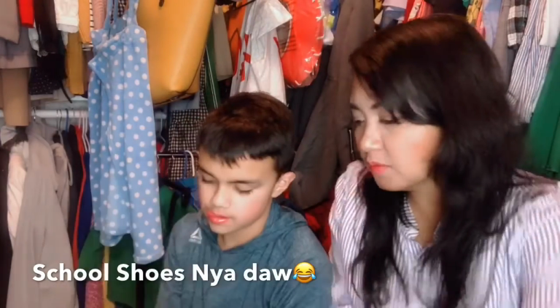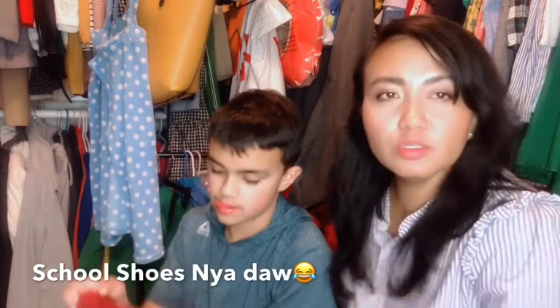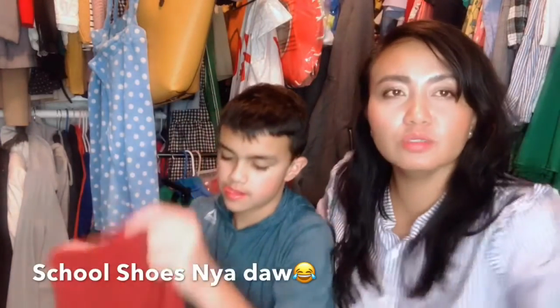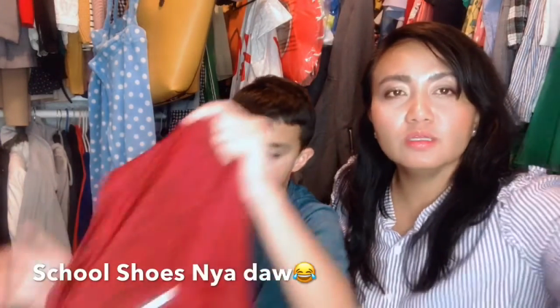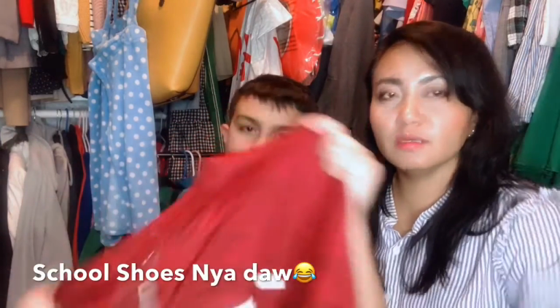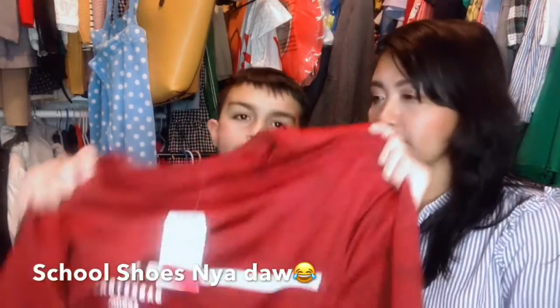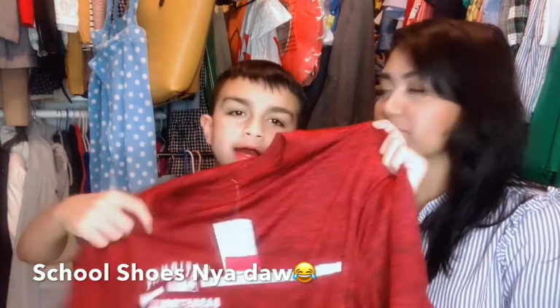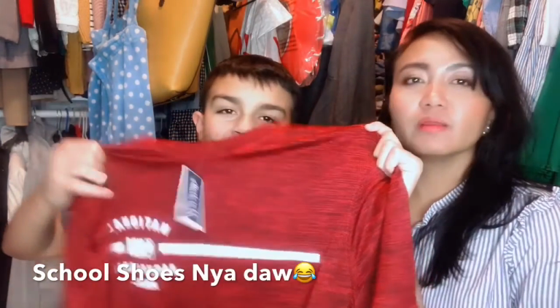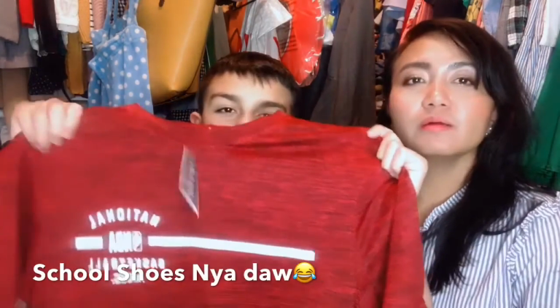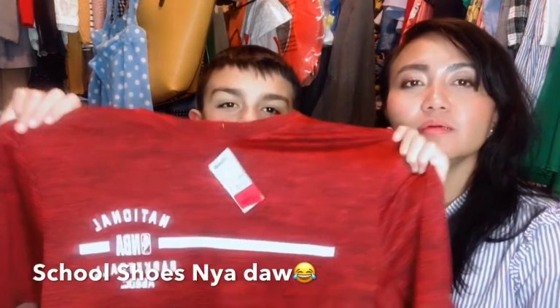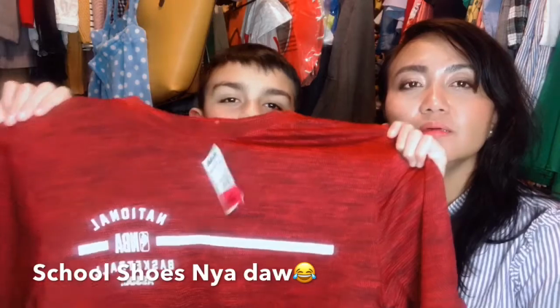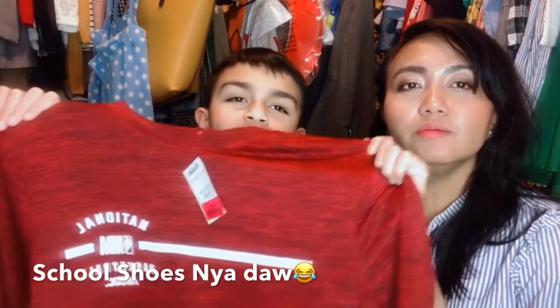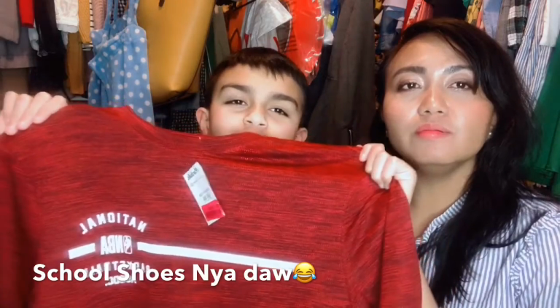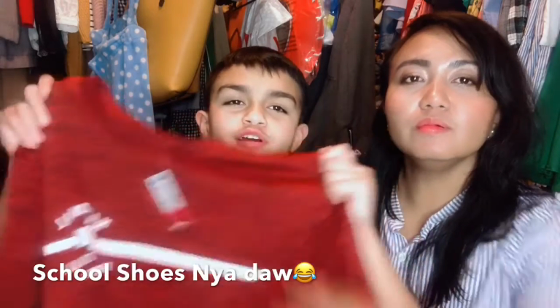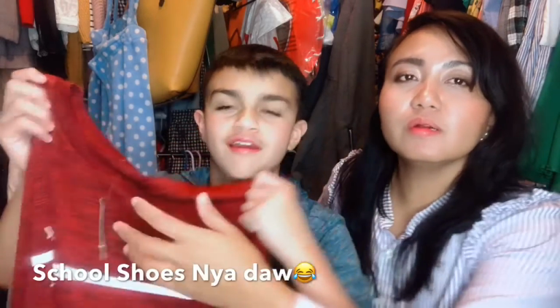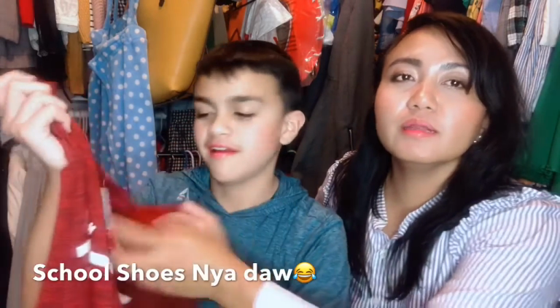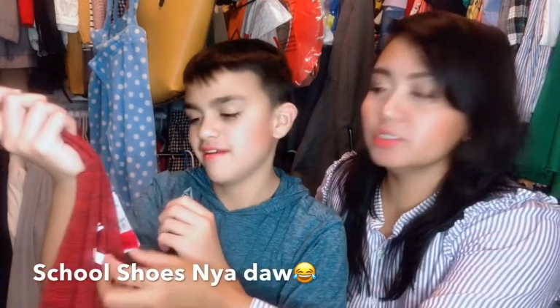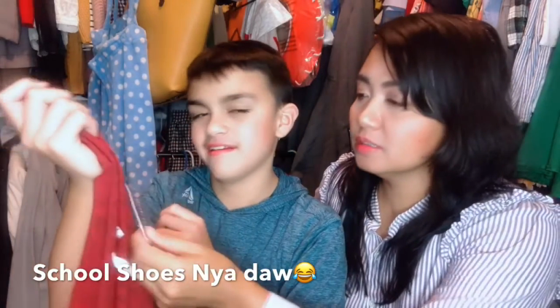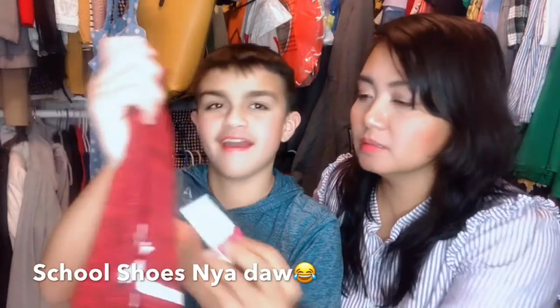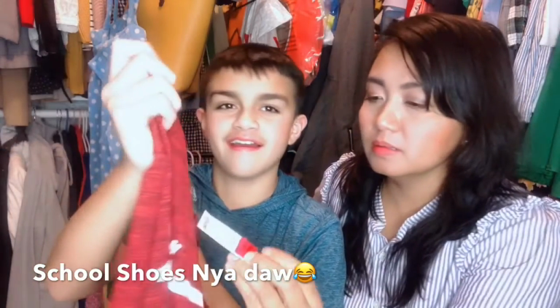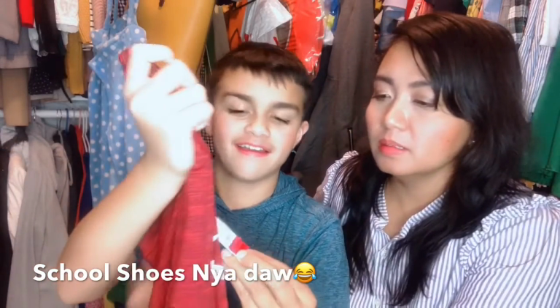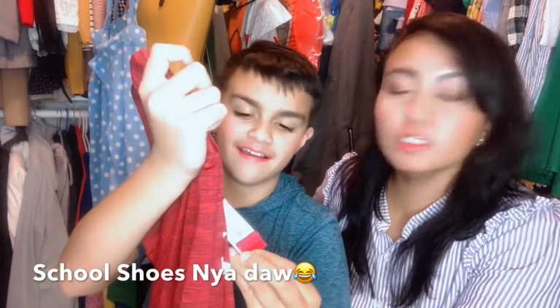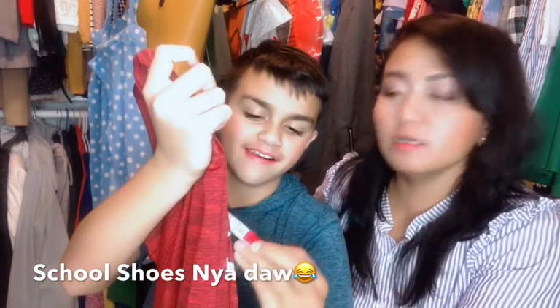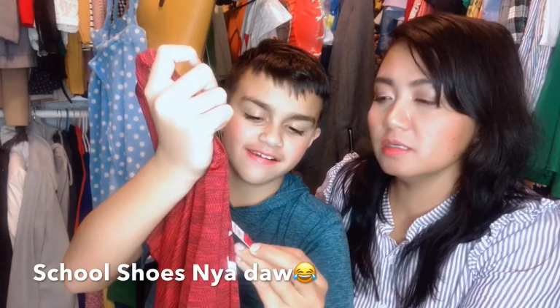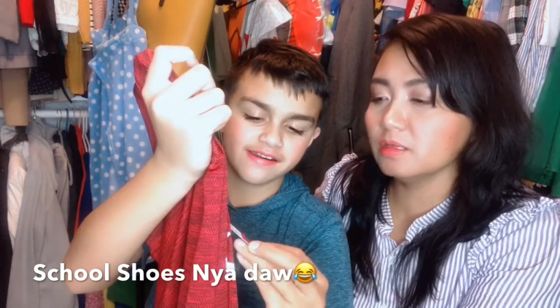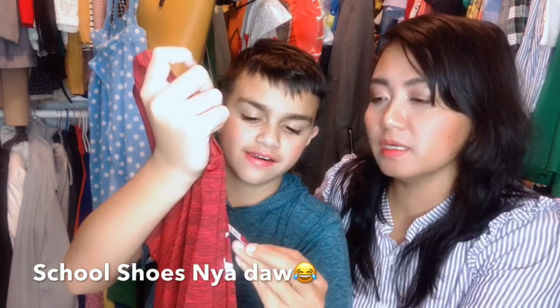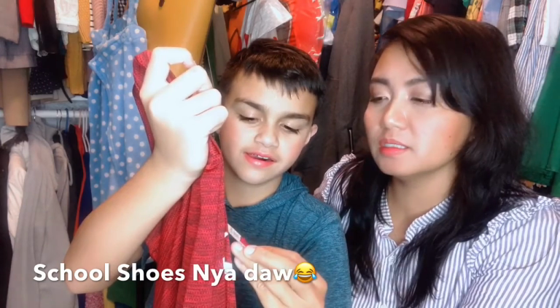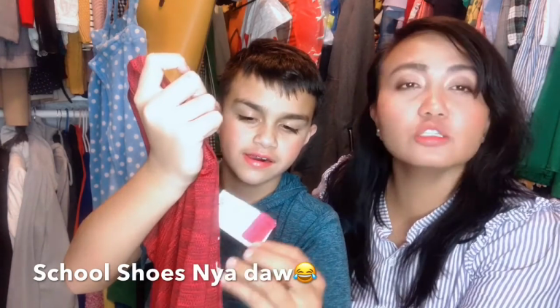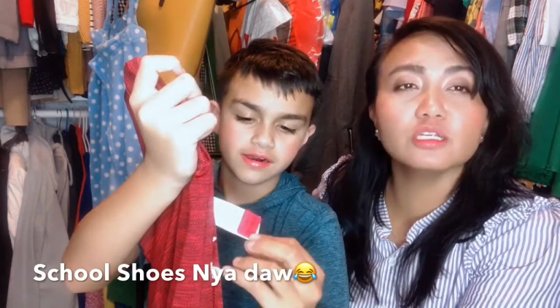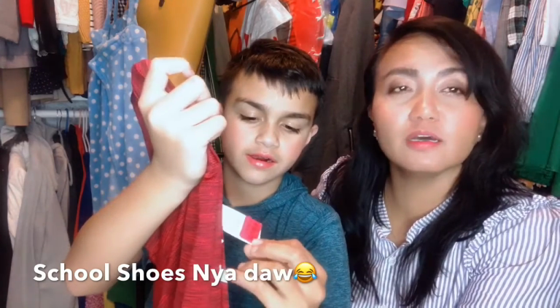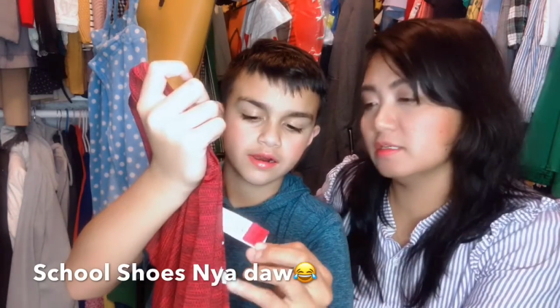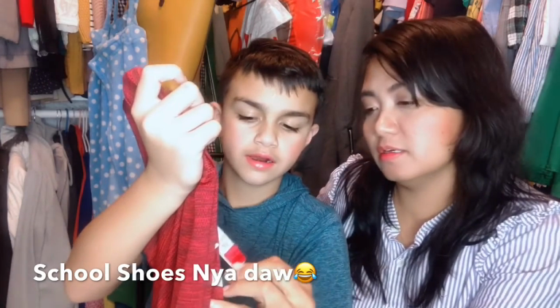Your turn to say it. Yeah. NBA shirt. NBA shirt? Yeah. $6.00. The regular price is $13.00.